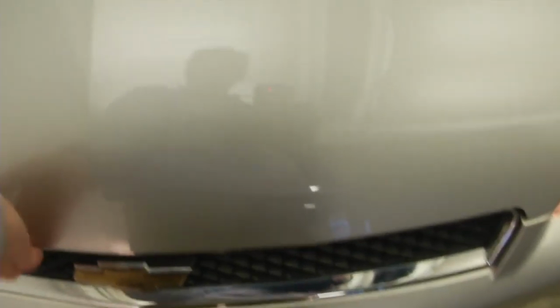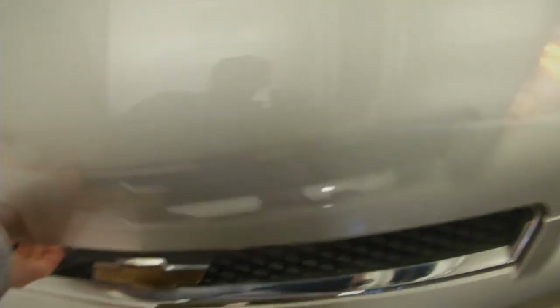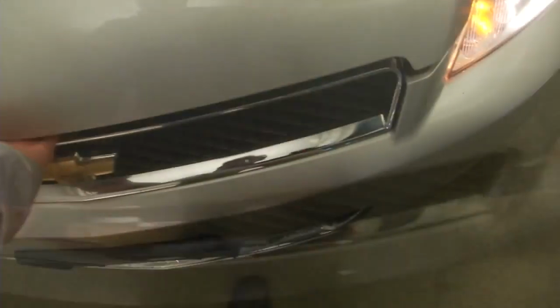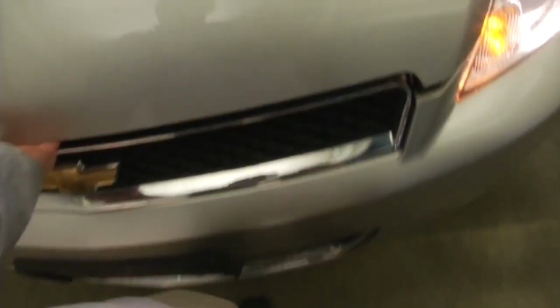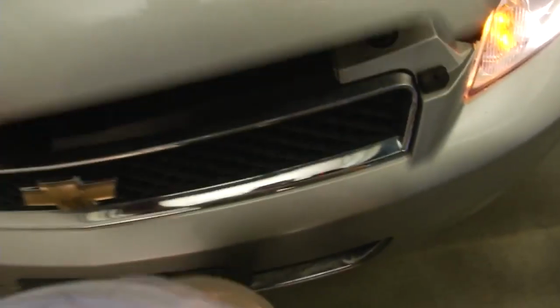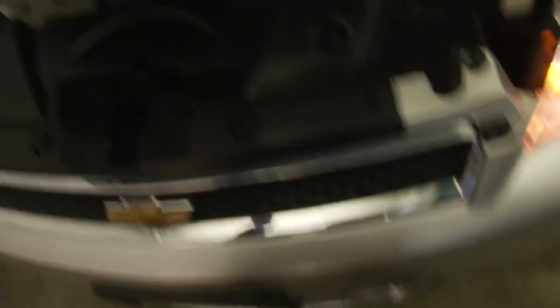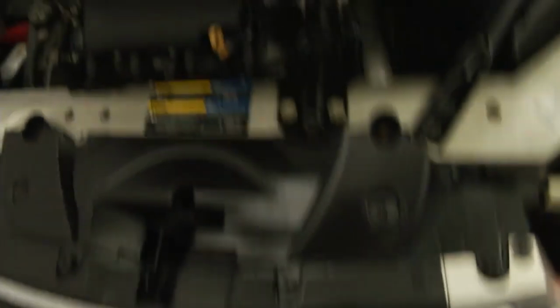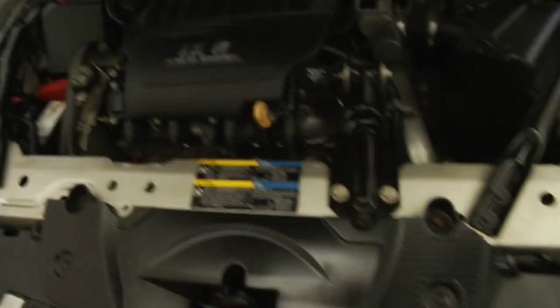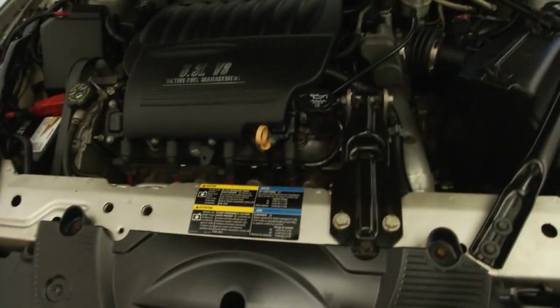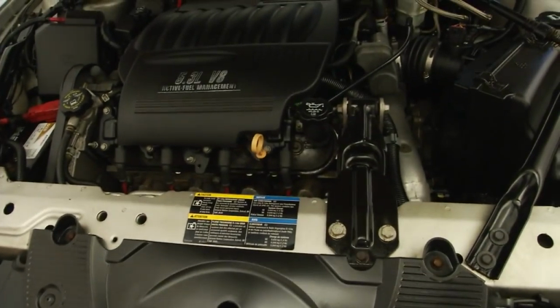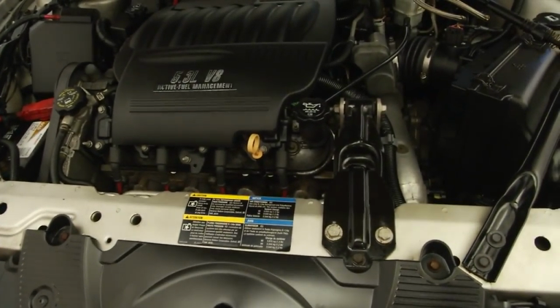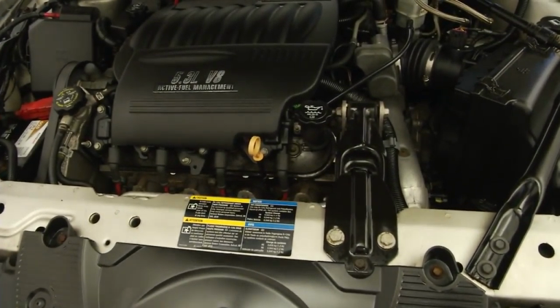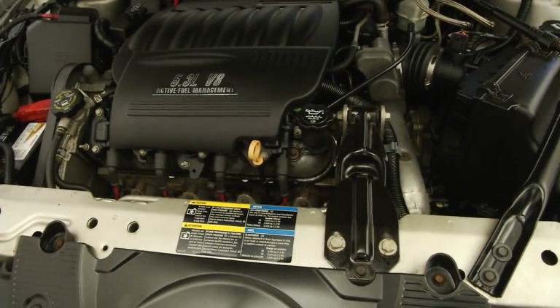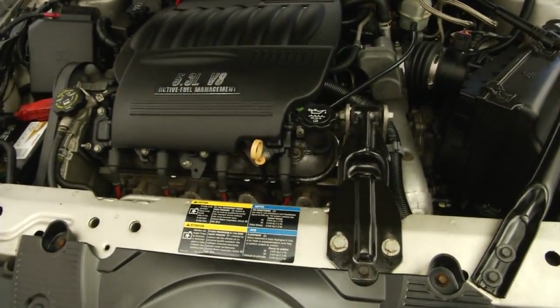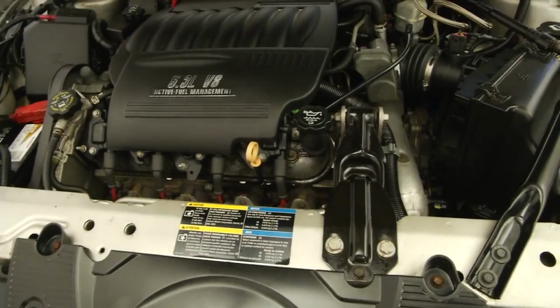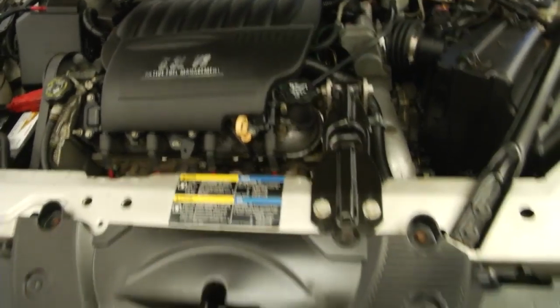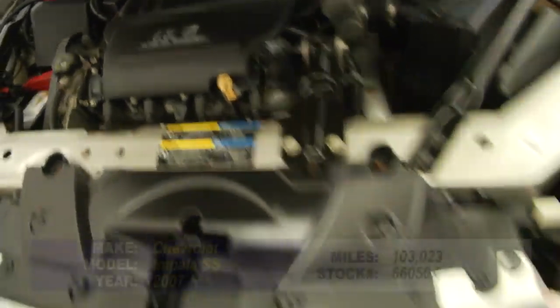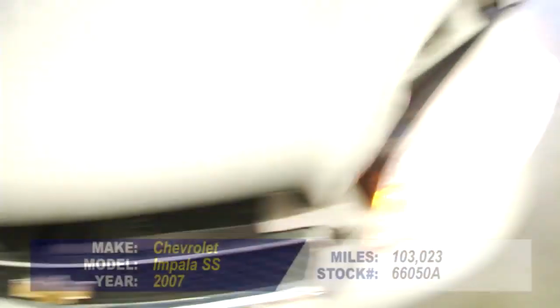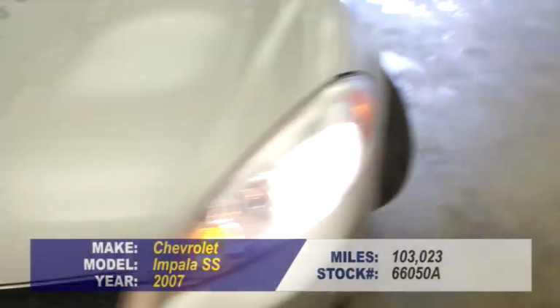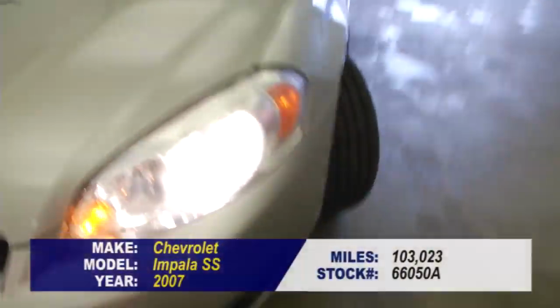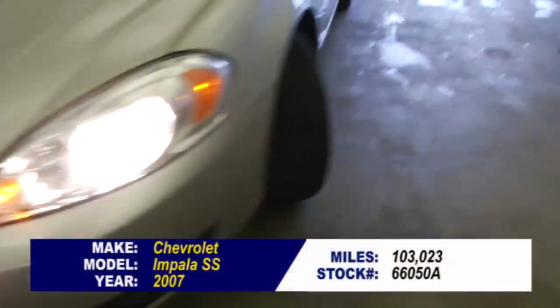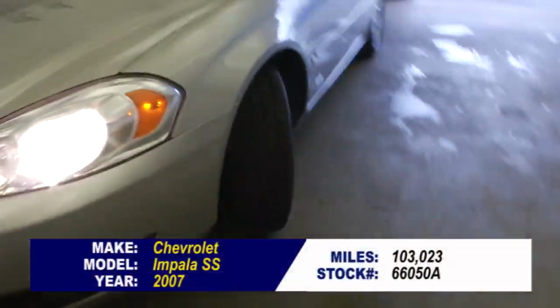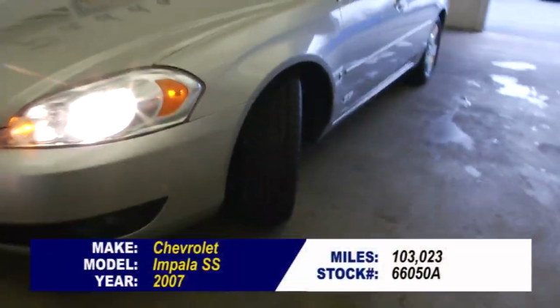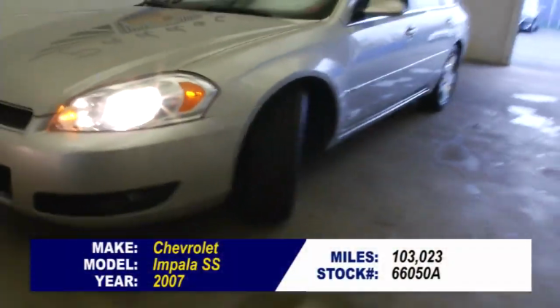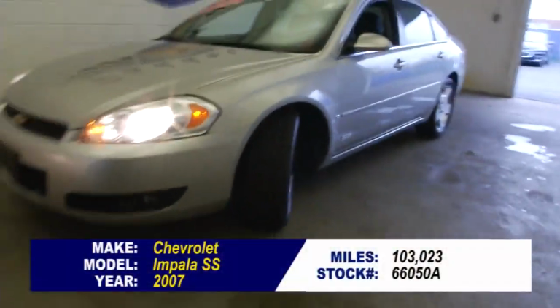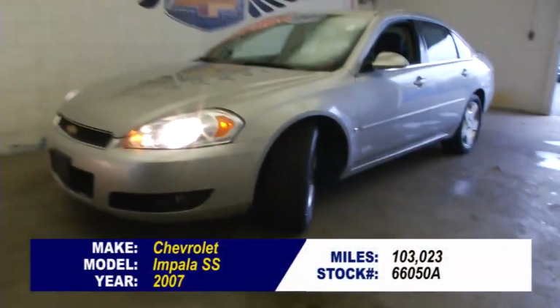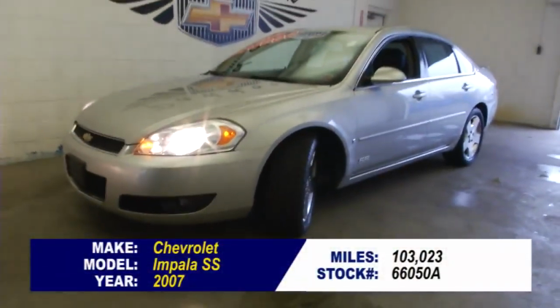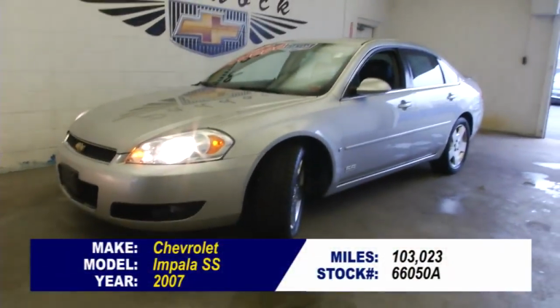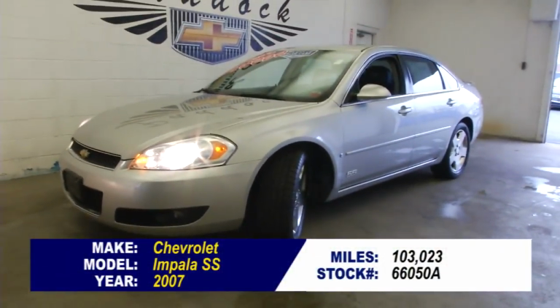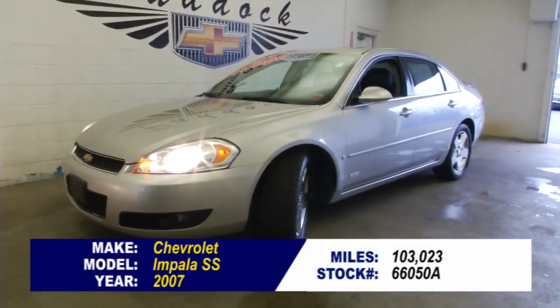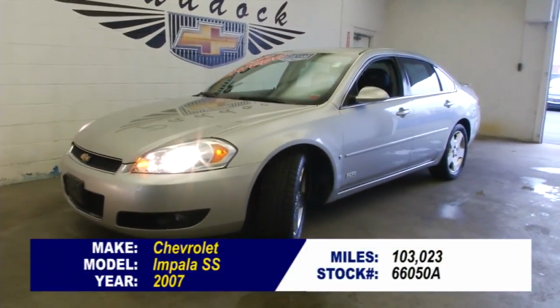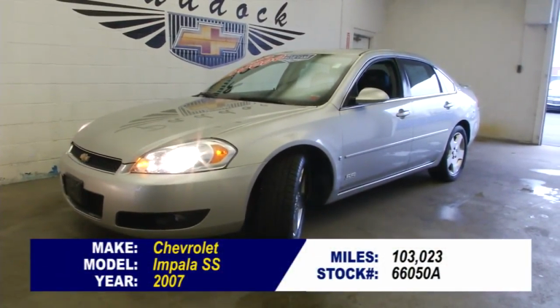Forgot to pop the hood. Looks good and sounds good. To find out more about this Chevrolet Impala SS, give us a call at 876-0945.